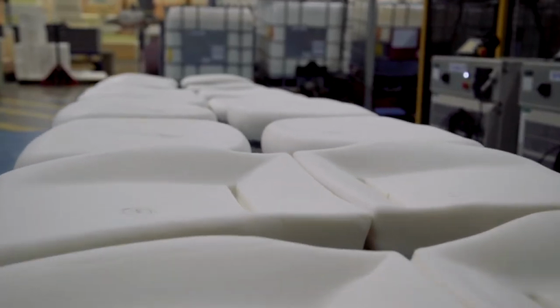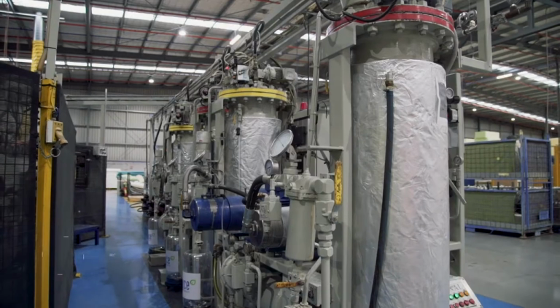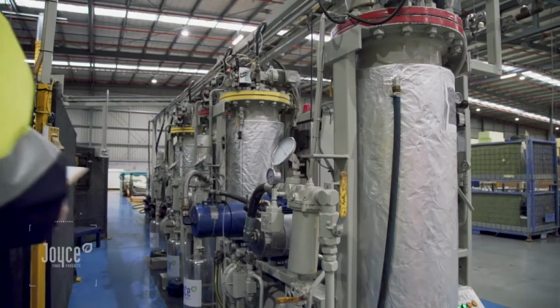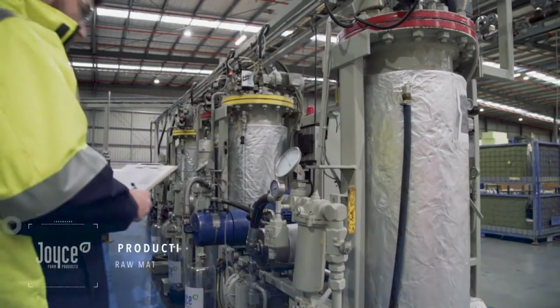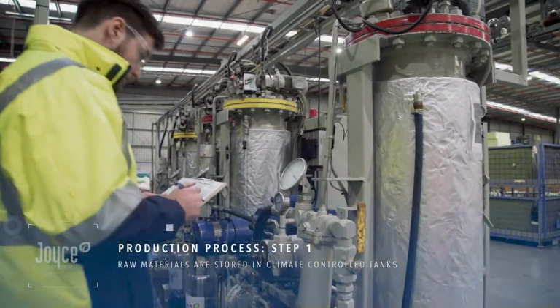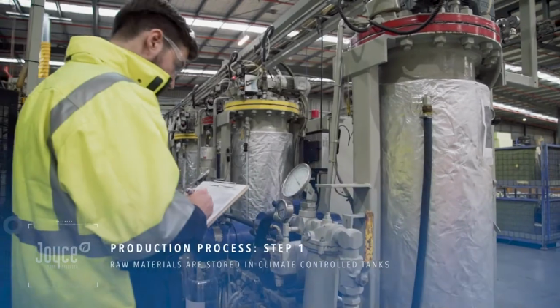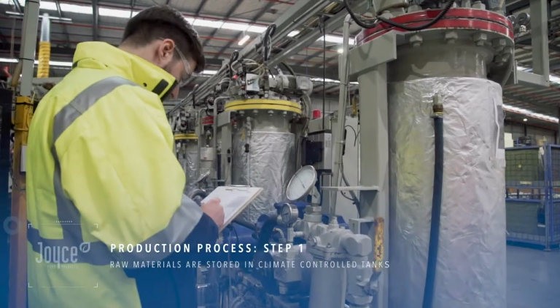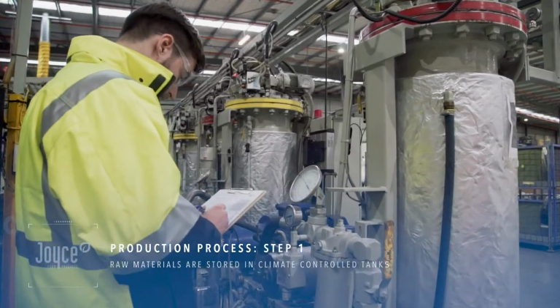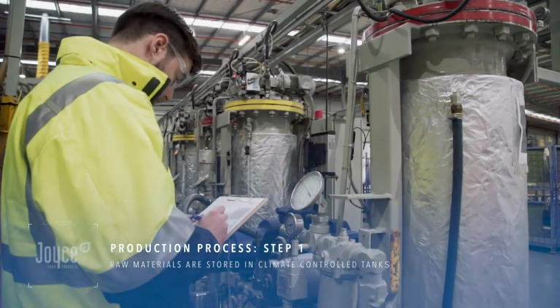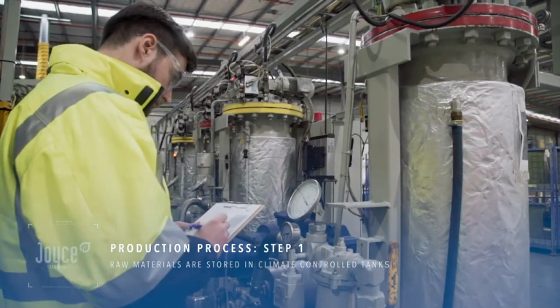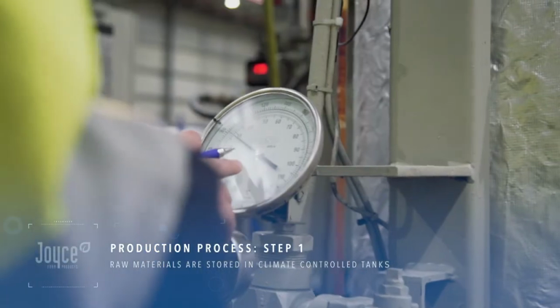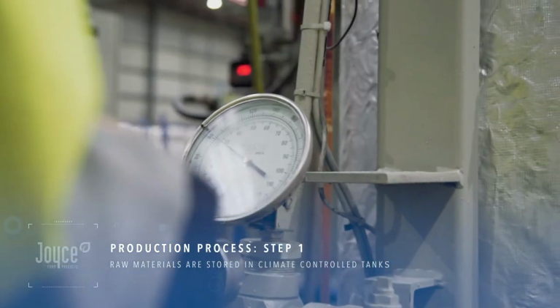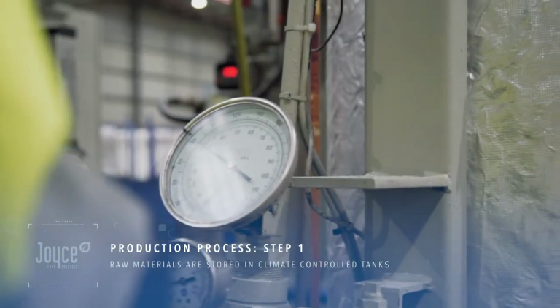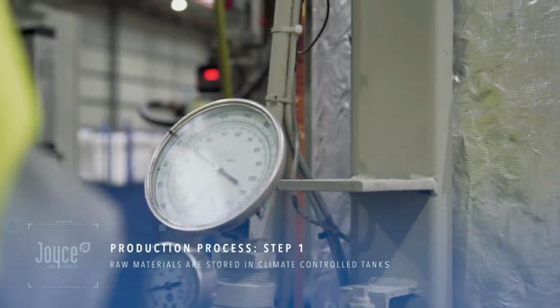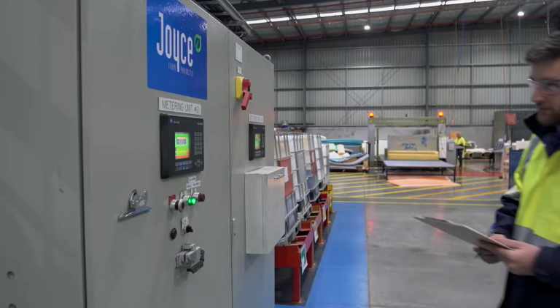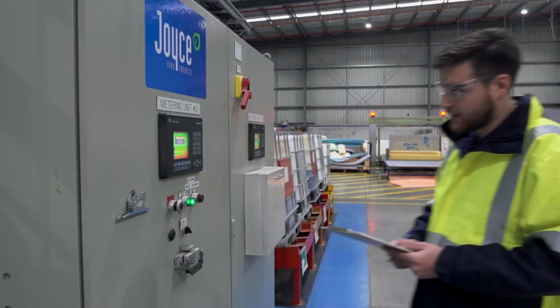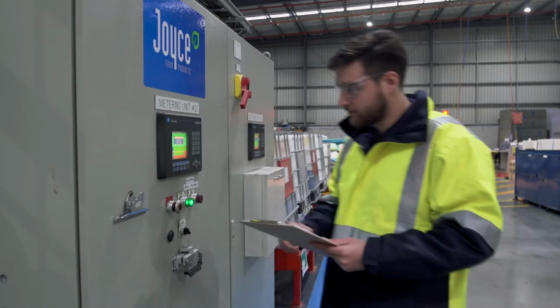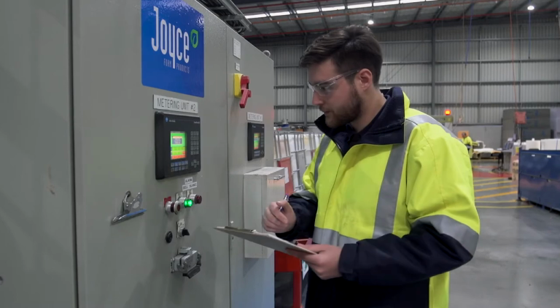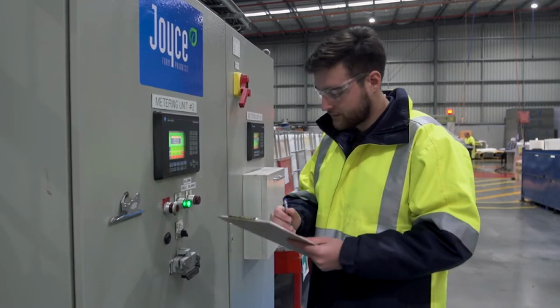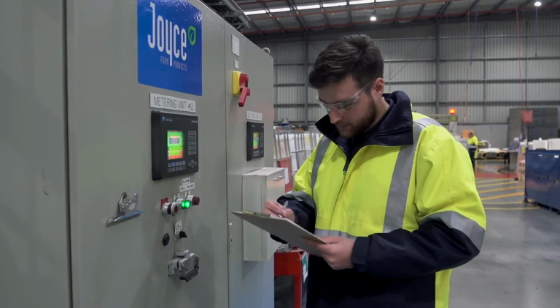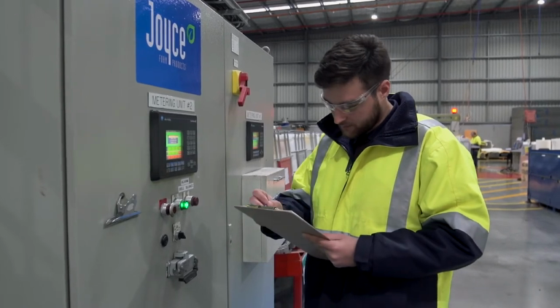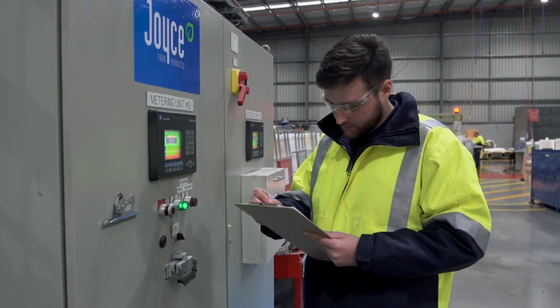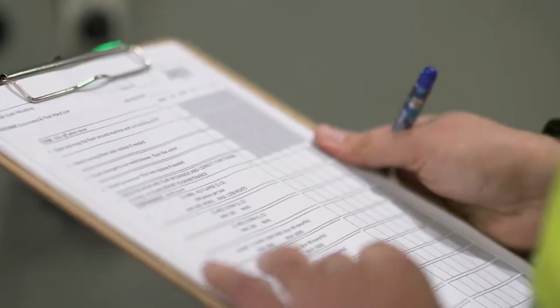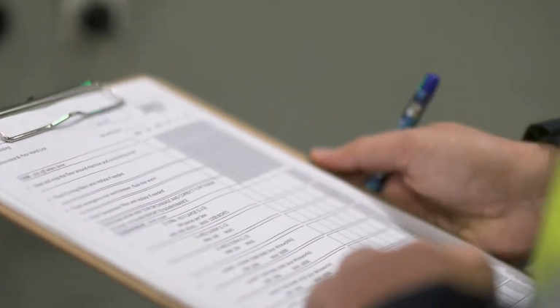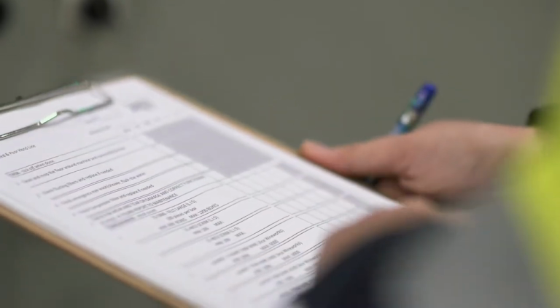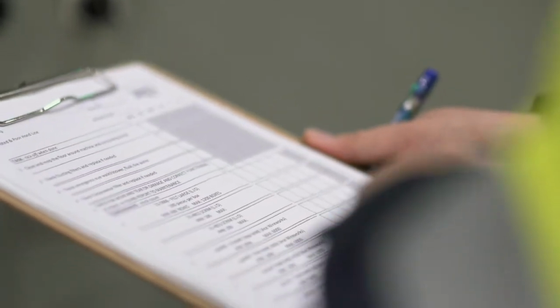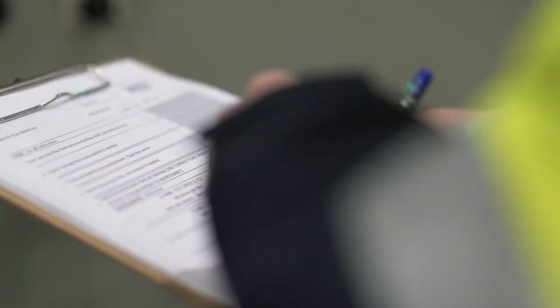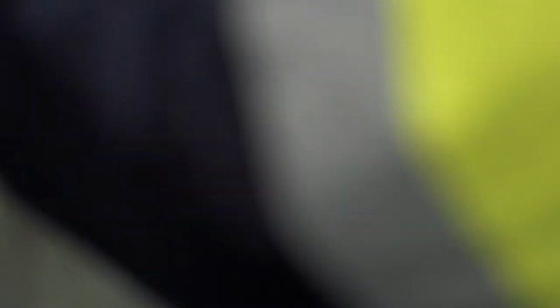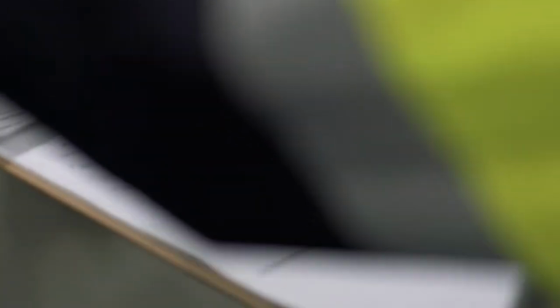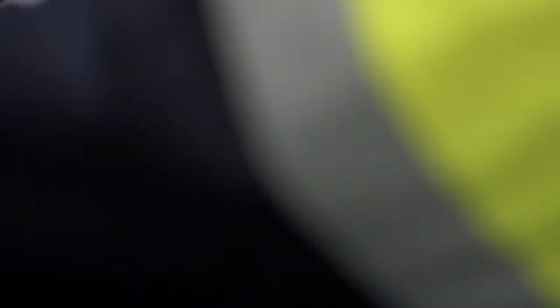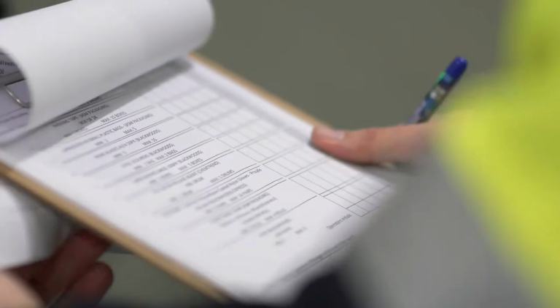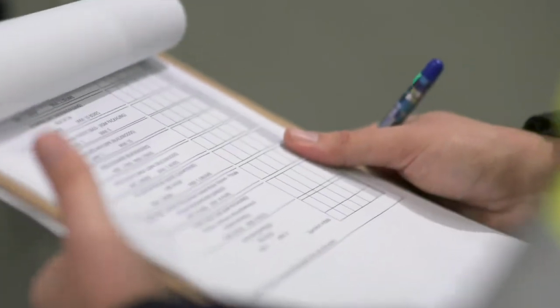The production process starts with raw materials stored in climate-controlled tanks. Chemicals are continuously cycled between the tanks and mix head, ensuring consistent temperature and pressure.